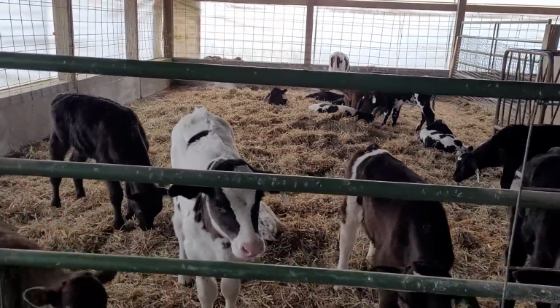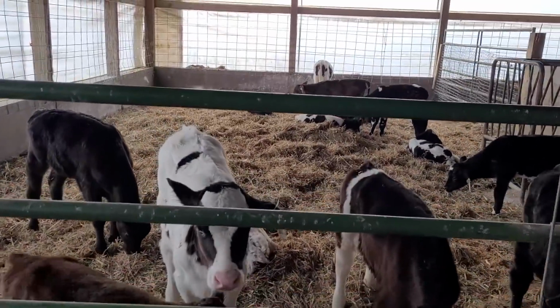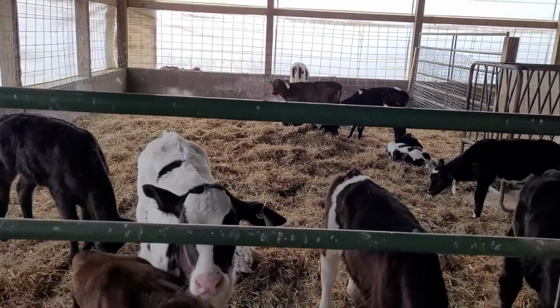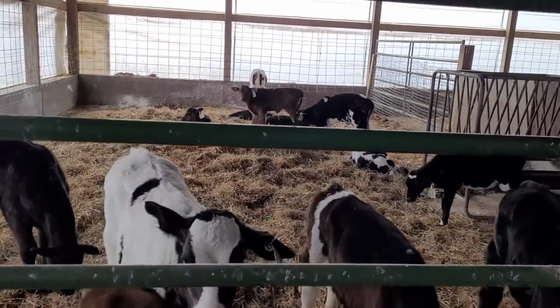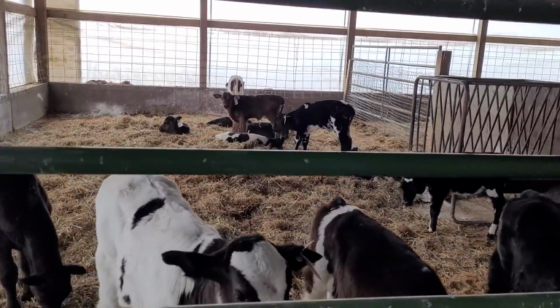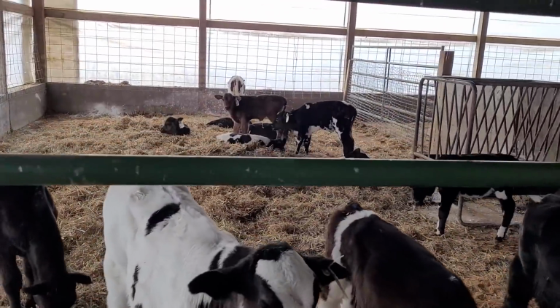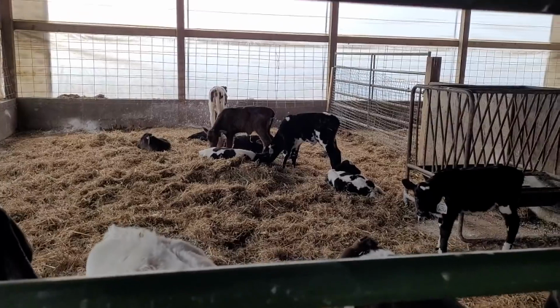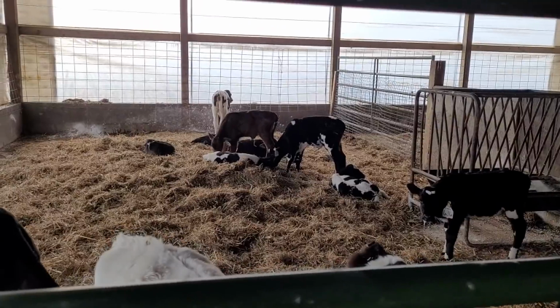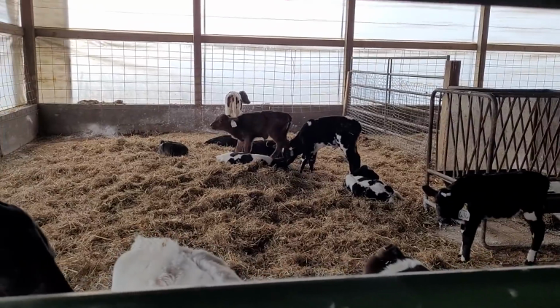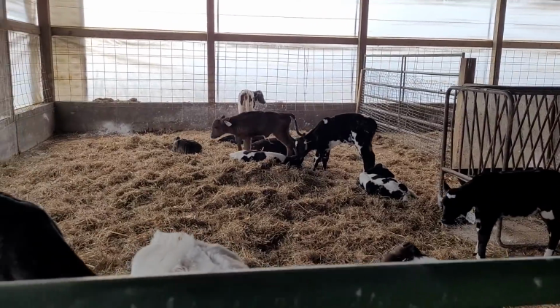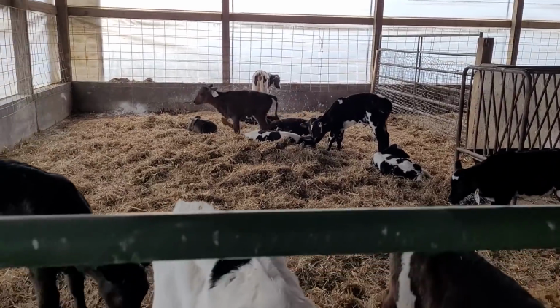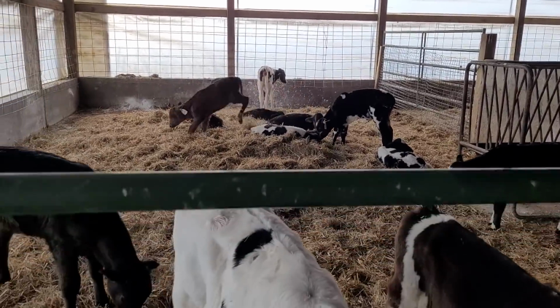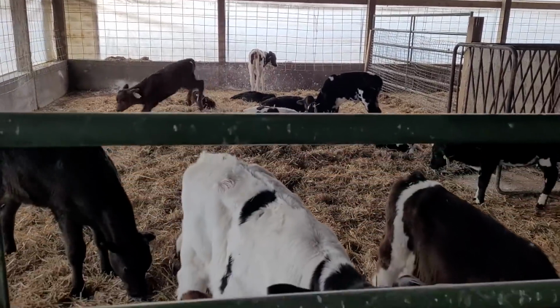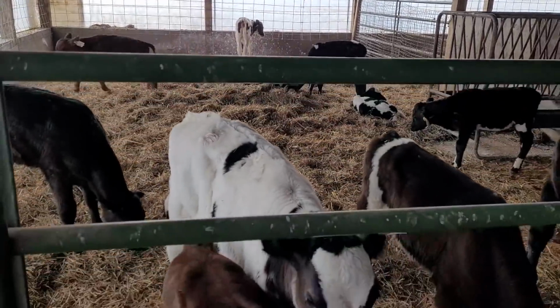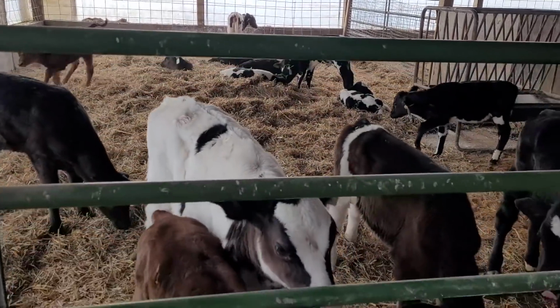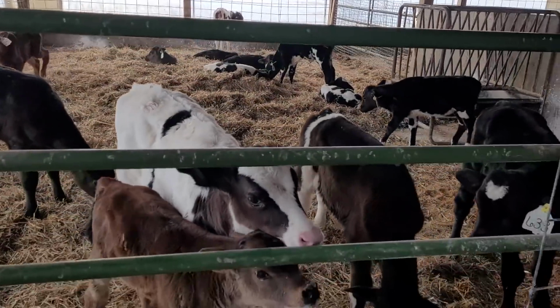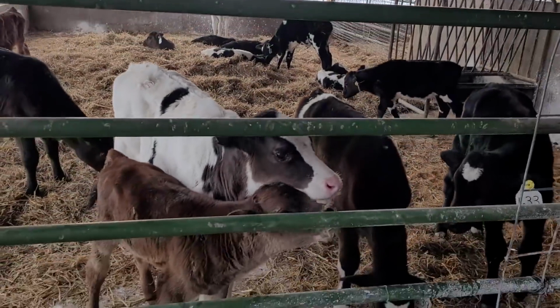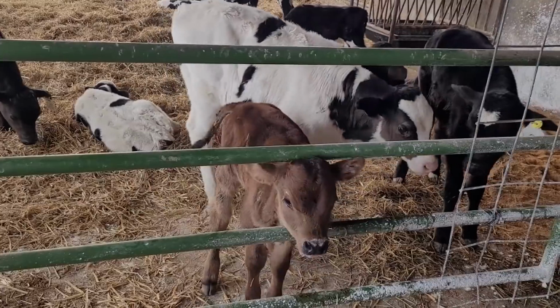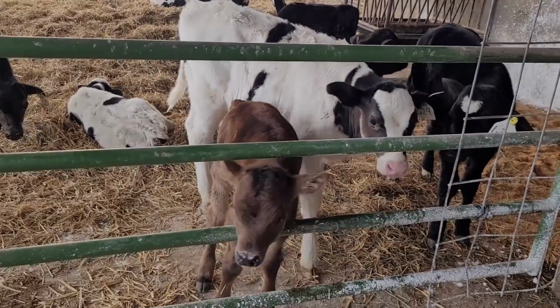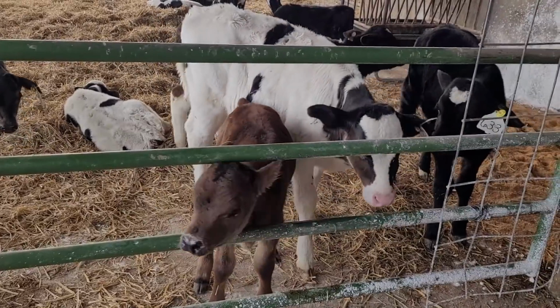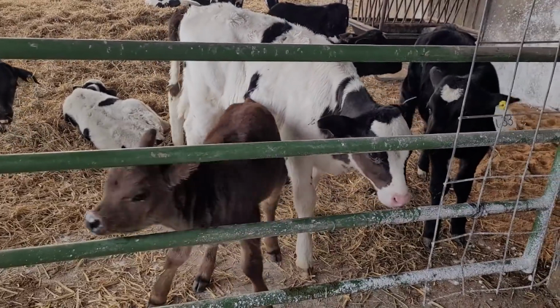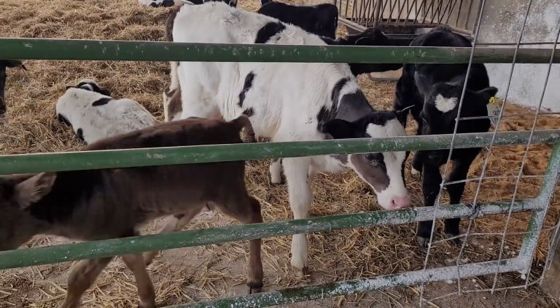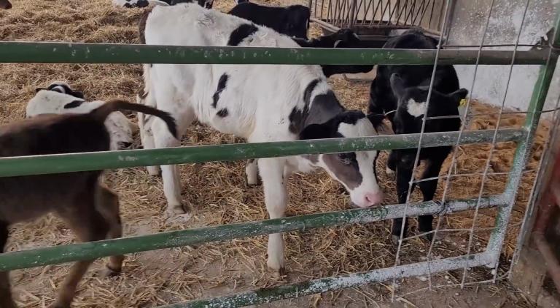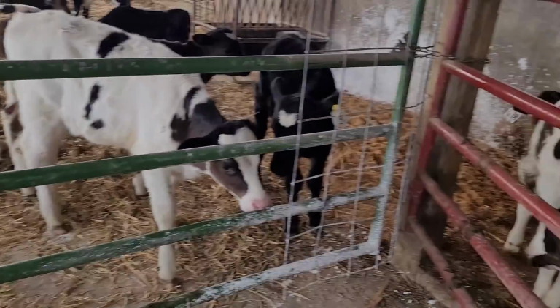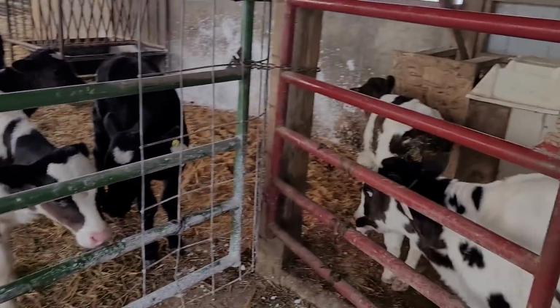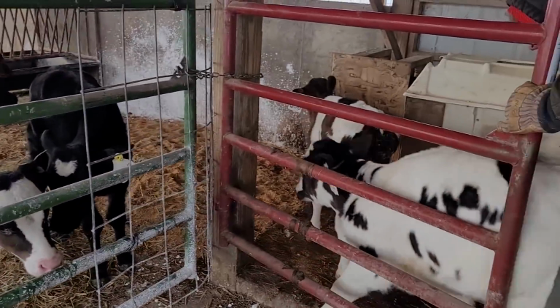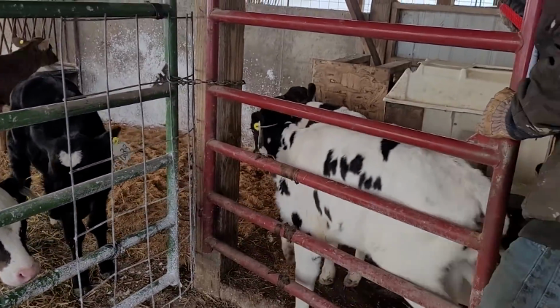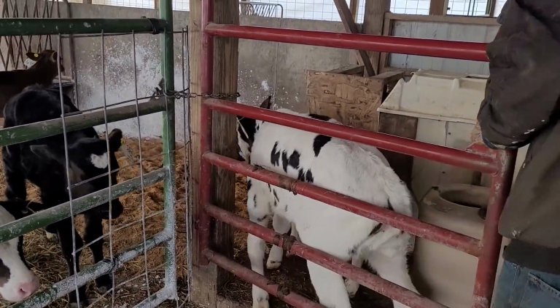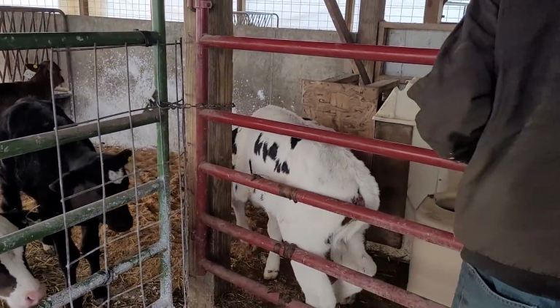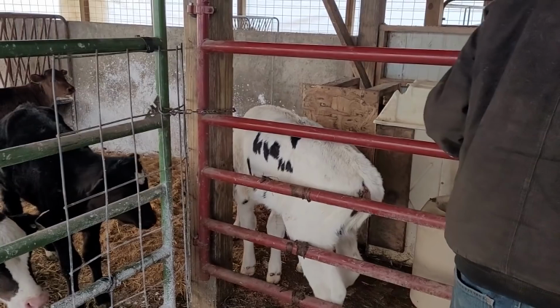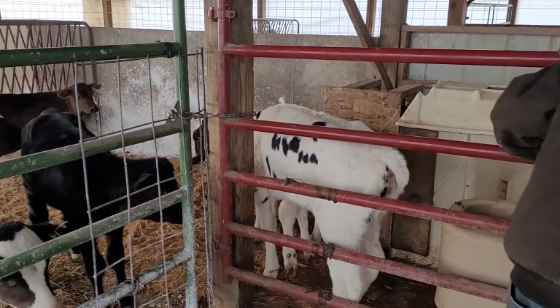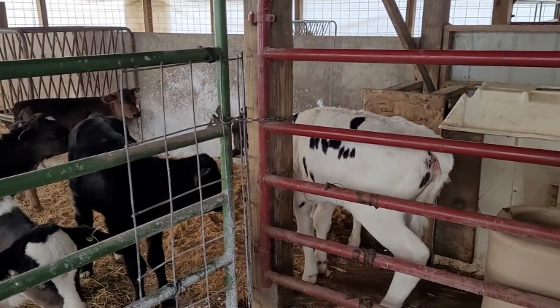Everybody's hunkered in for the night. It's going to be another cold one.